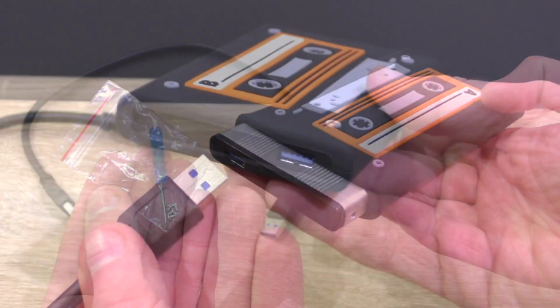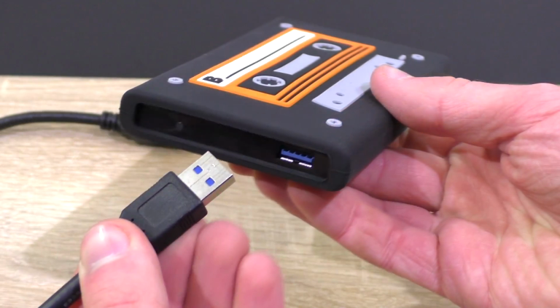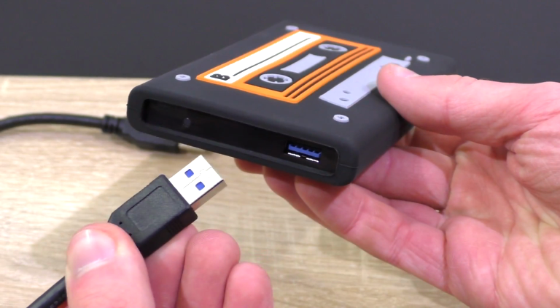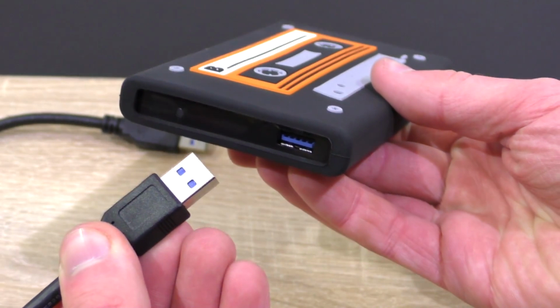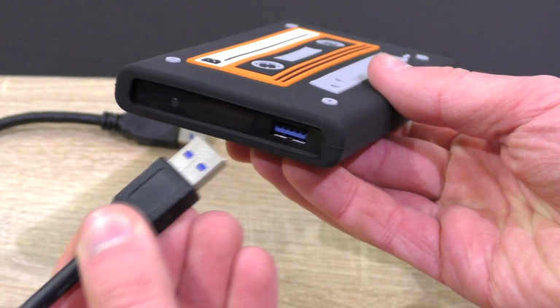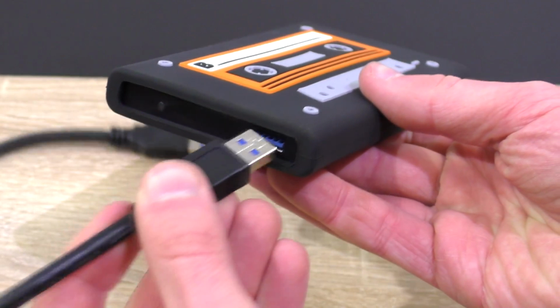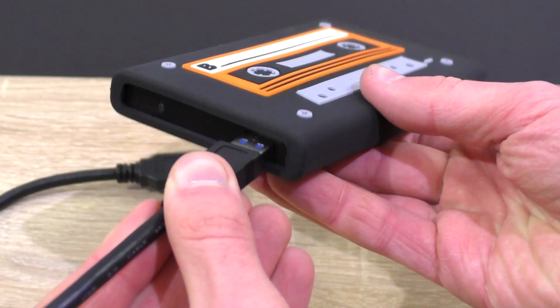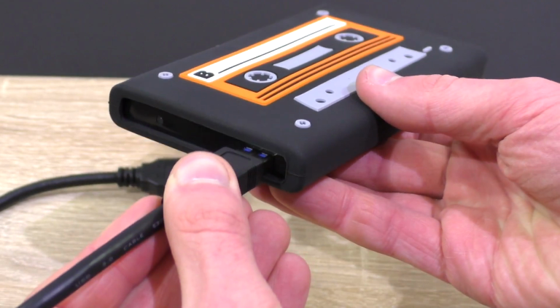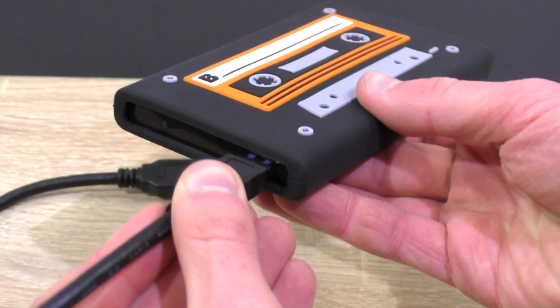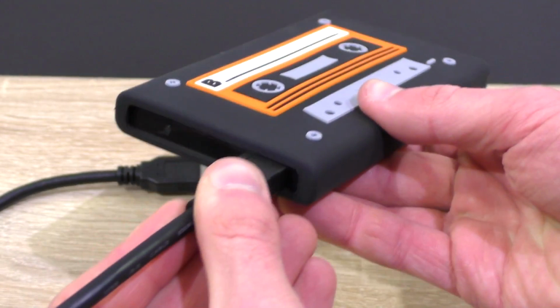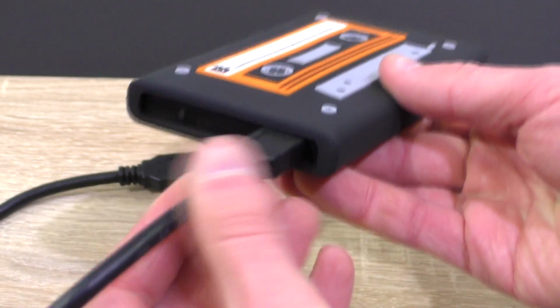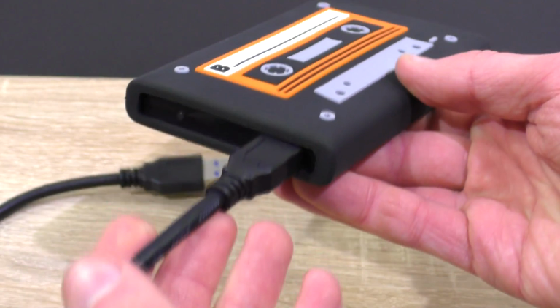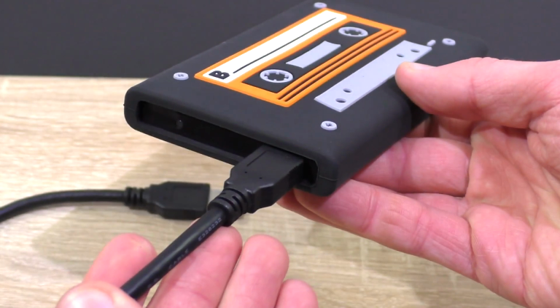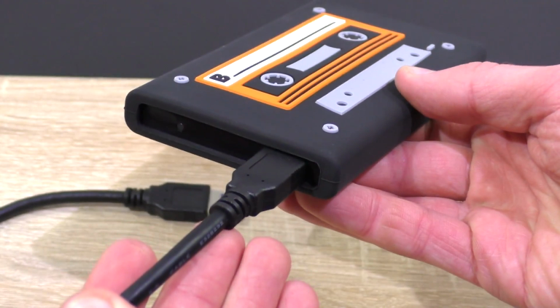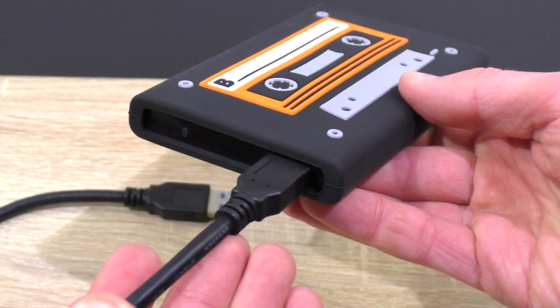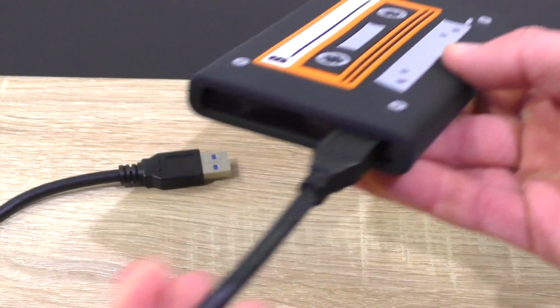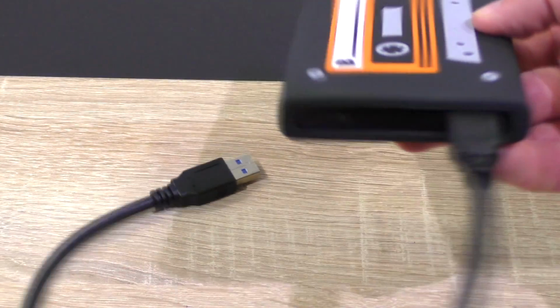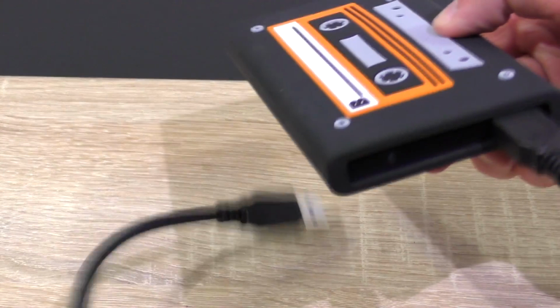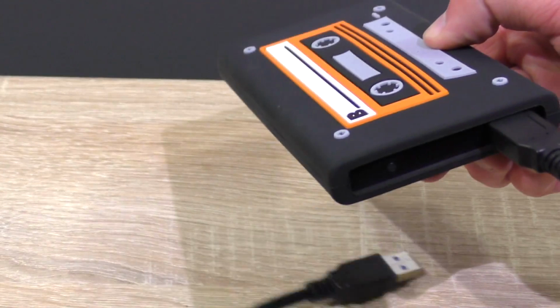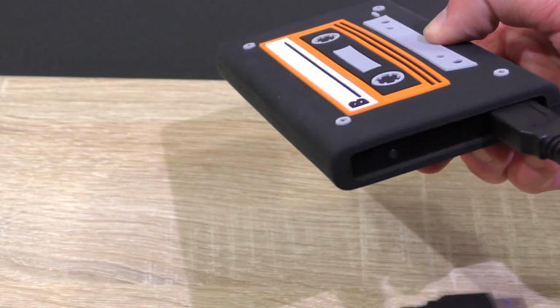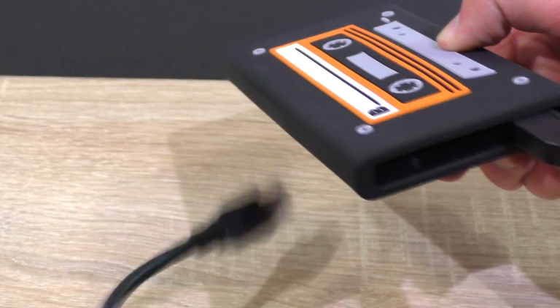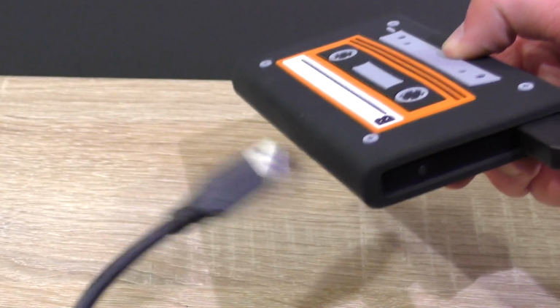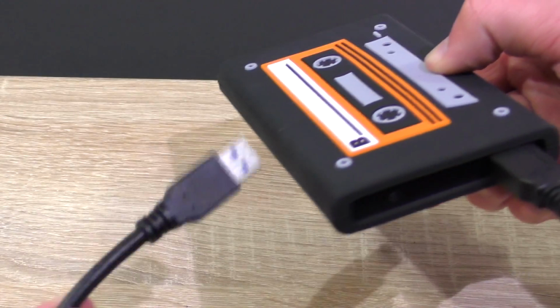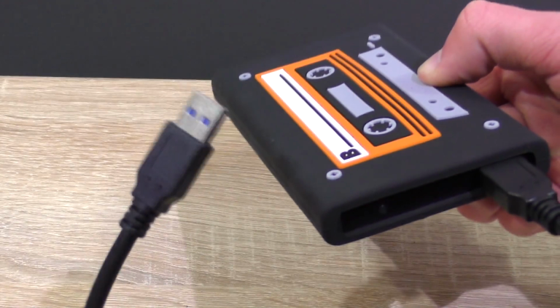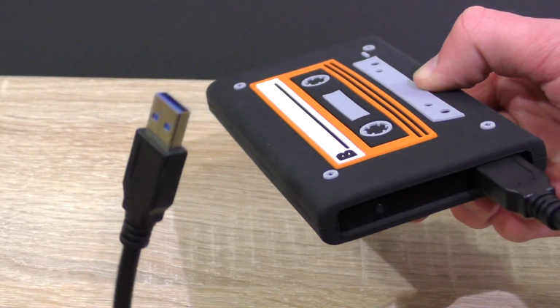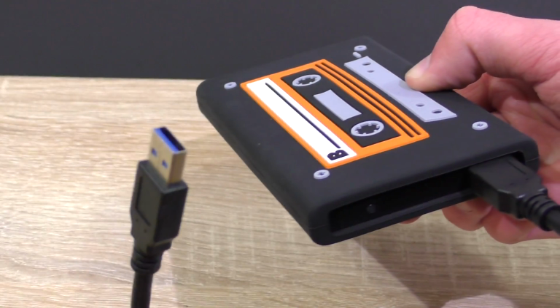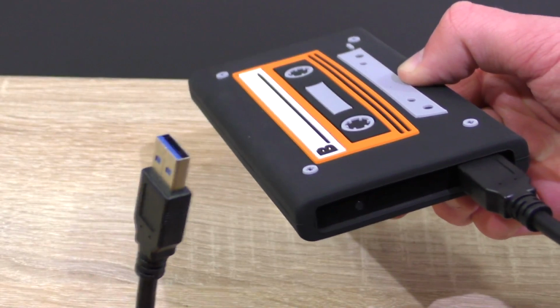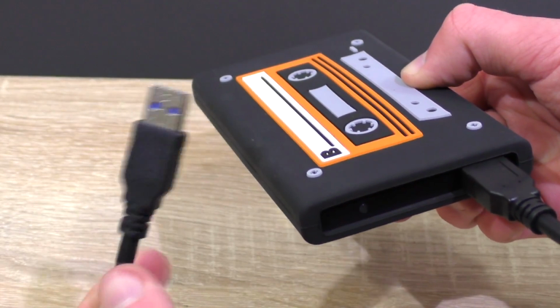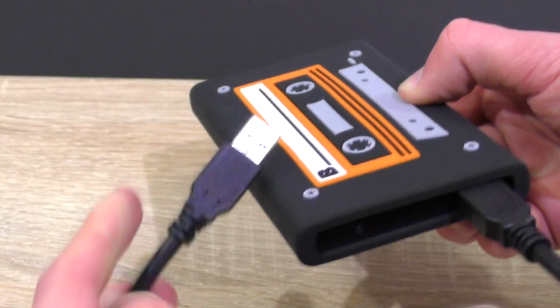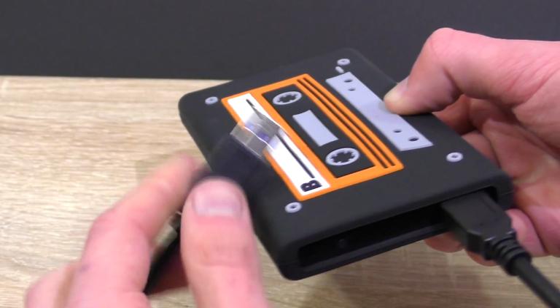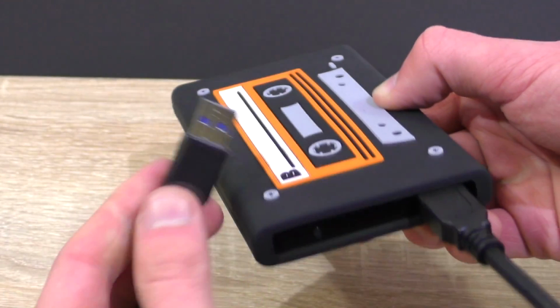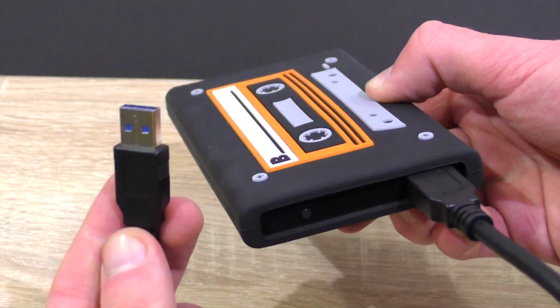Now that's it for the mechanical part. Plug in the USB 3.0 cable that came with the HipDisk and plug the other end into the USB 3.0 port of your computer.